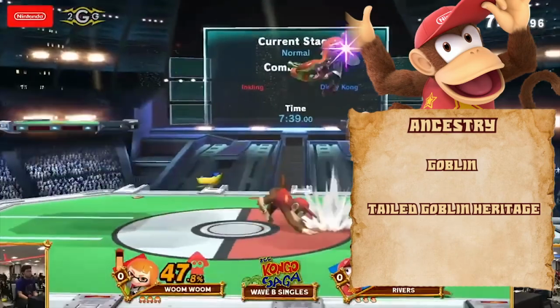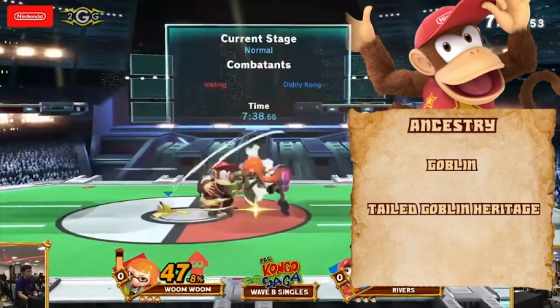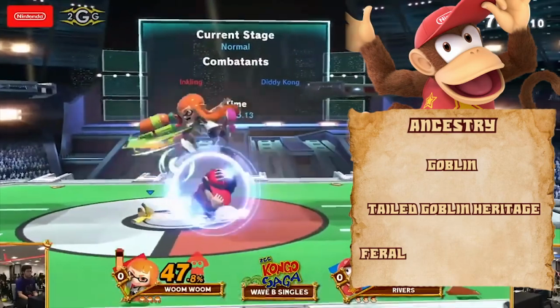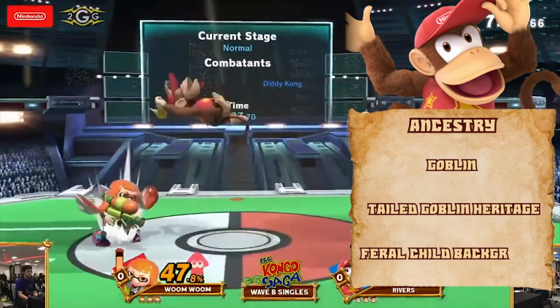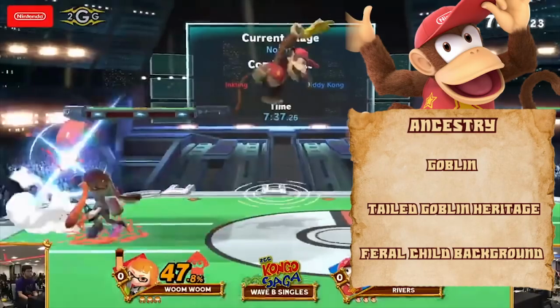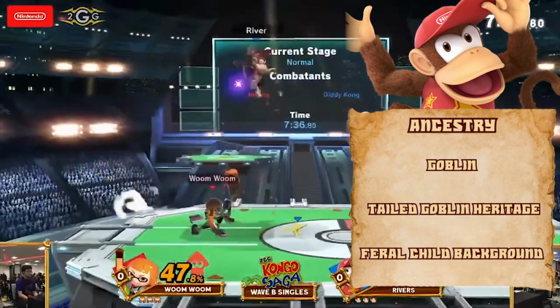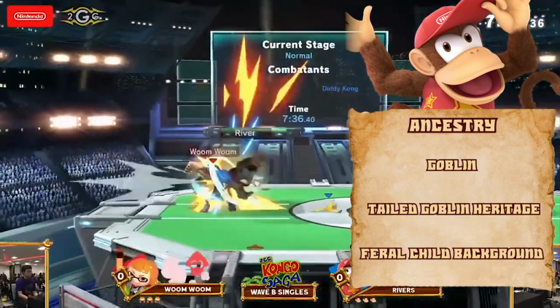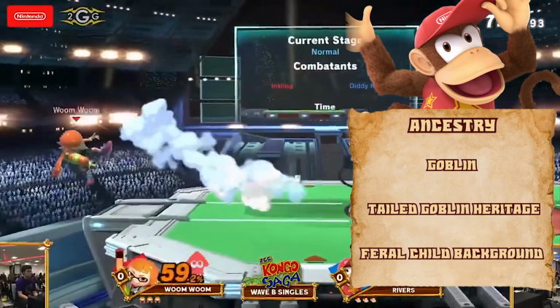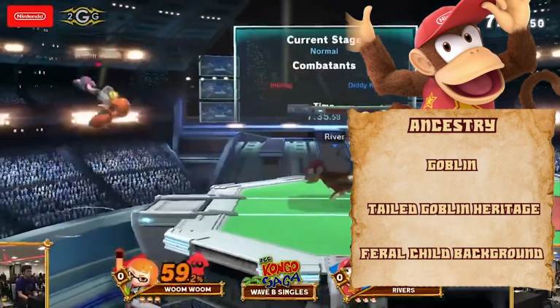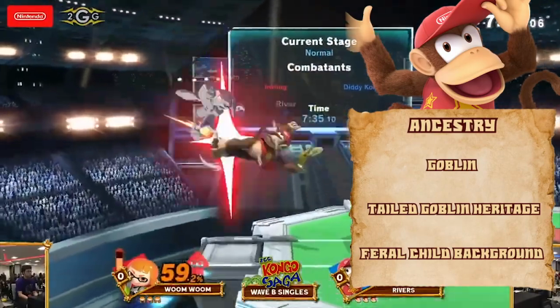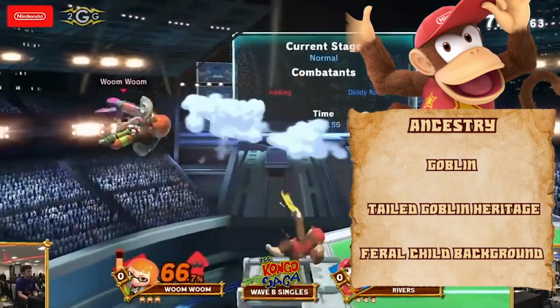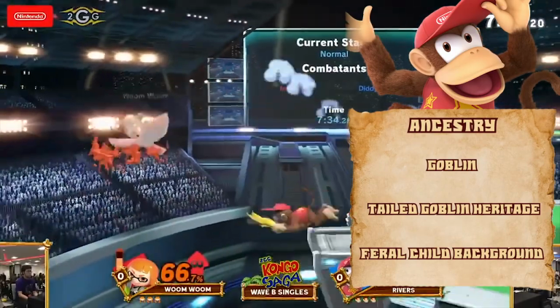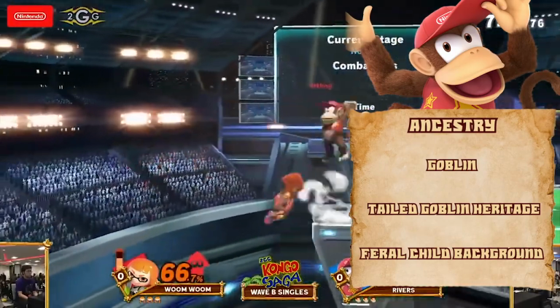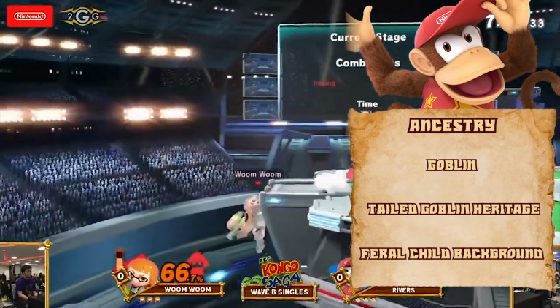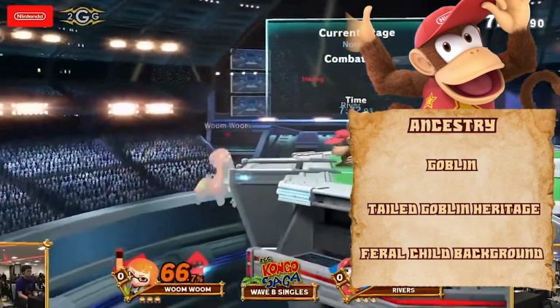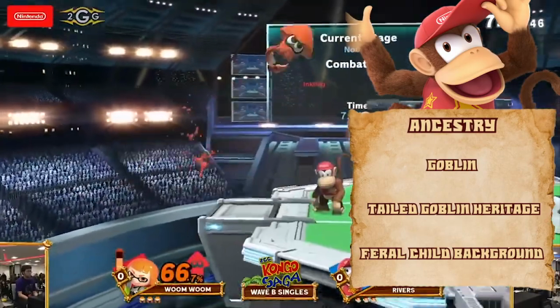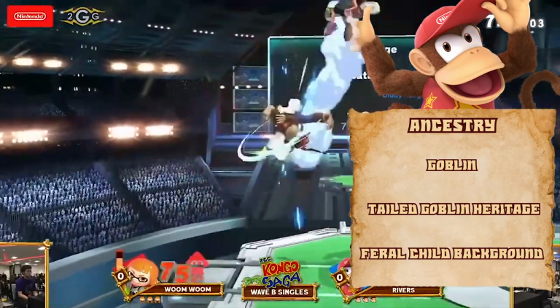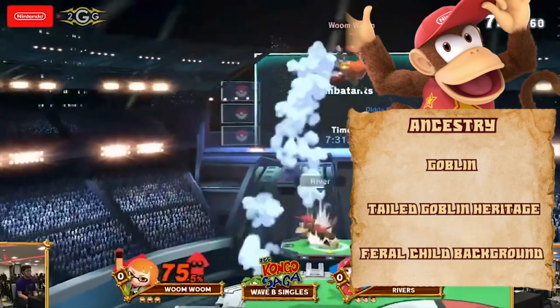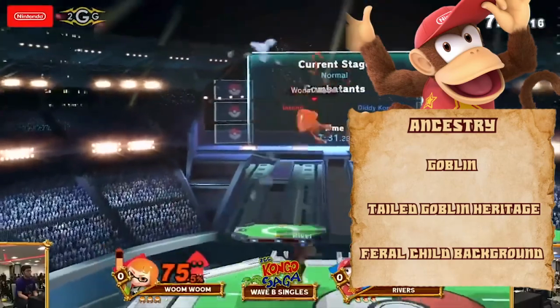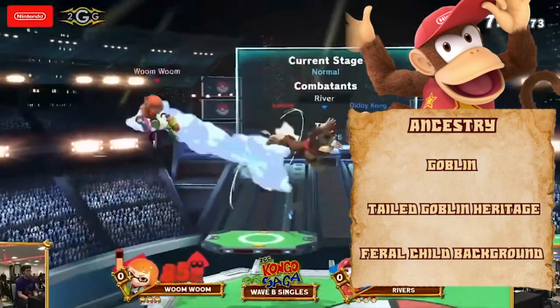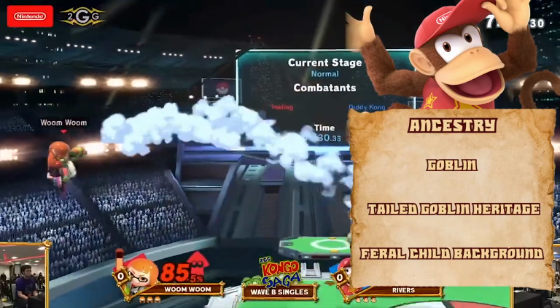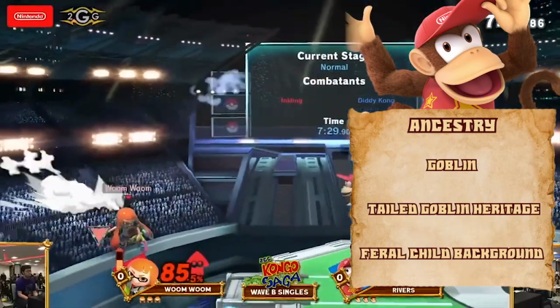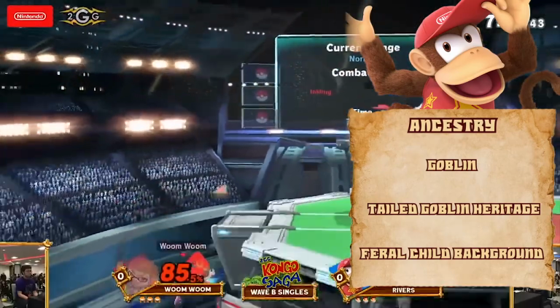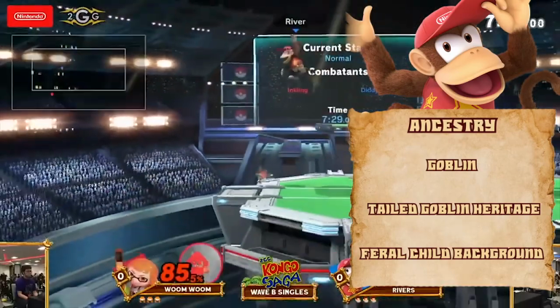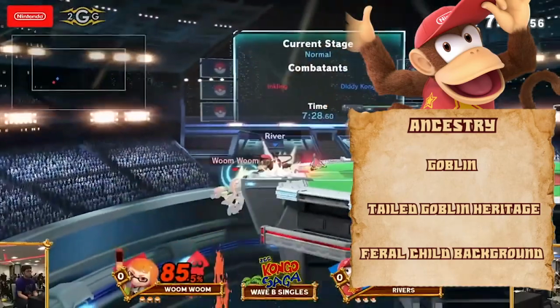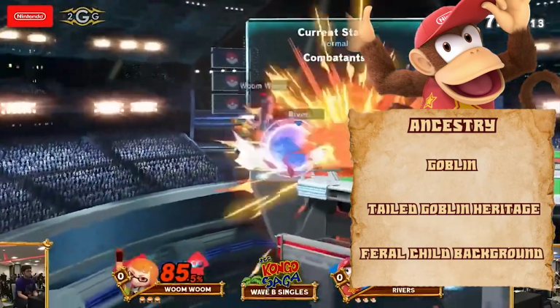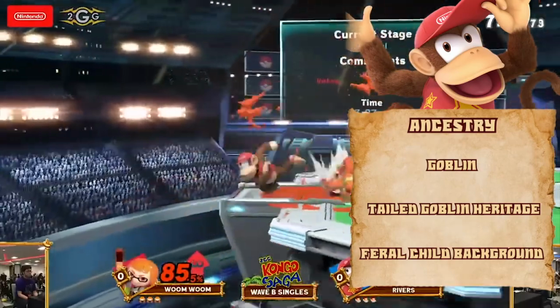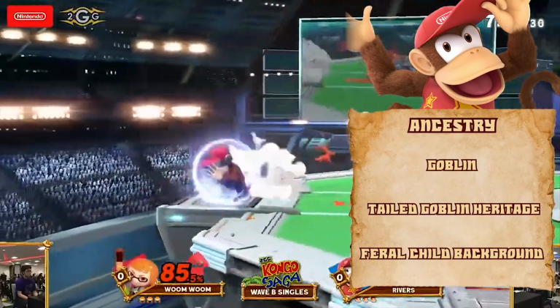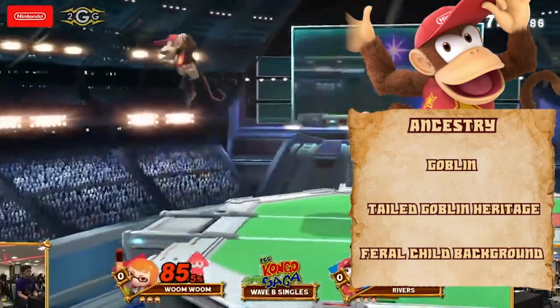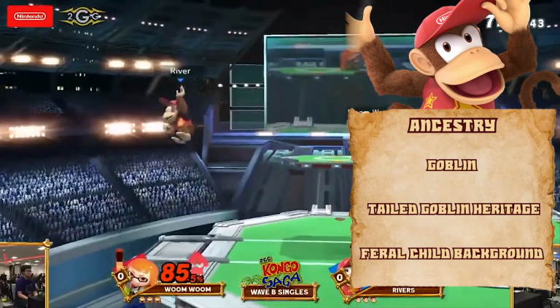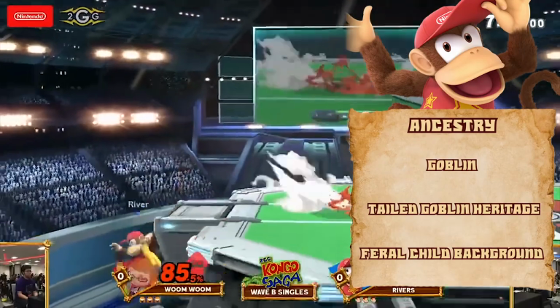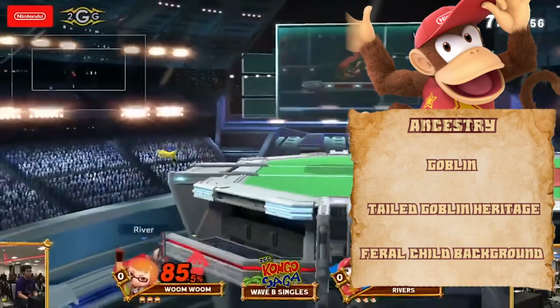For background, the new Feral Child from the APG fits perfectly. Raised by the Kongs, you gain trained proficiency in nature and survival, the imprecise scent sense, and the Forager skill feat. Because you're a goblin, you also gain dark vision. There should be enough caves in the DK Isles to make it worth it.